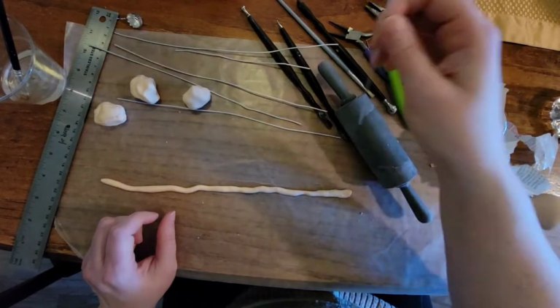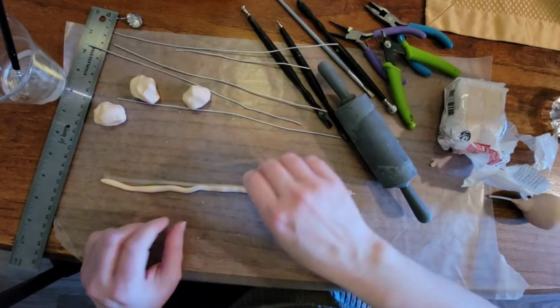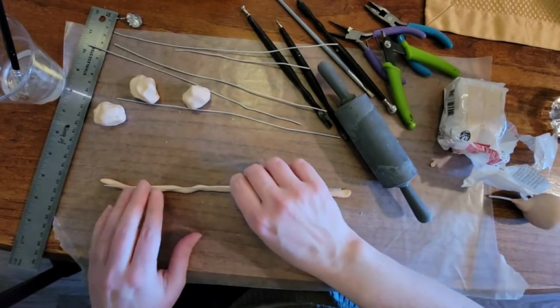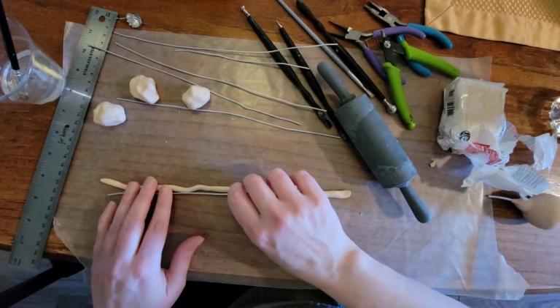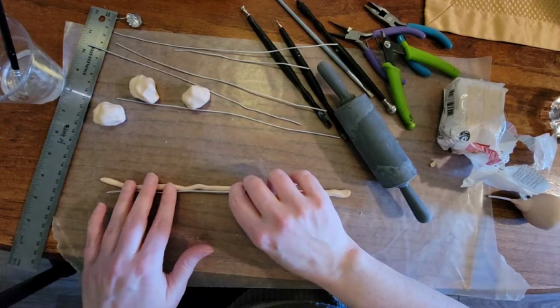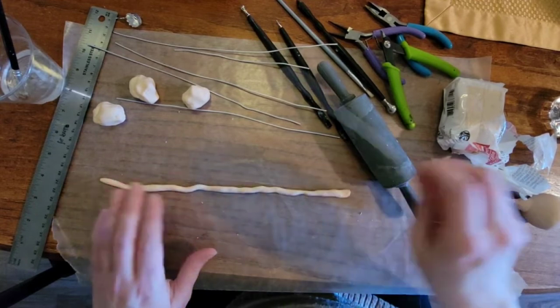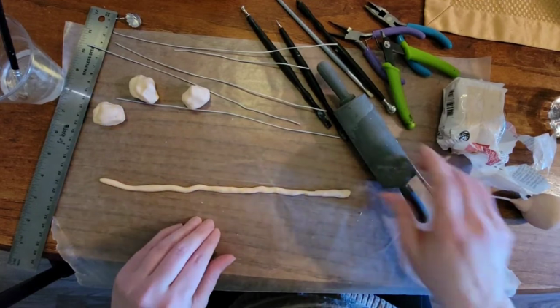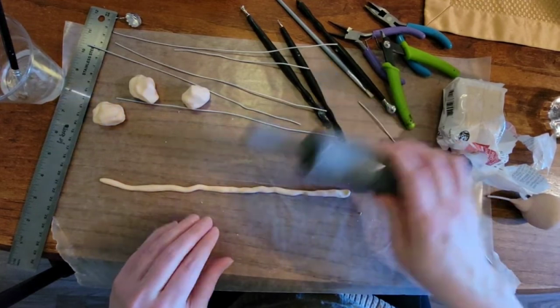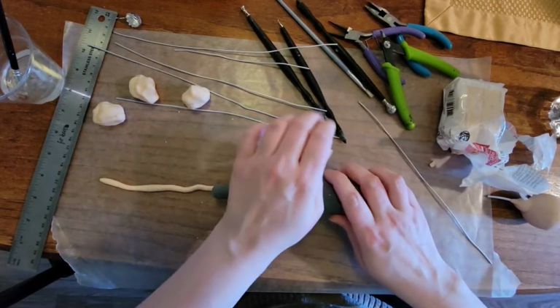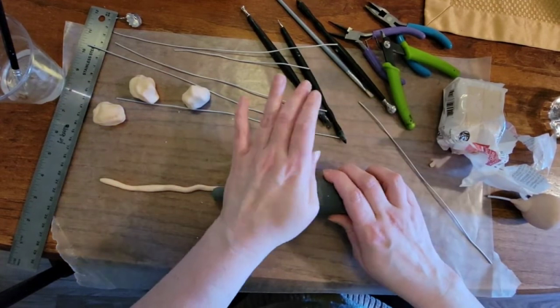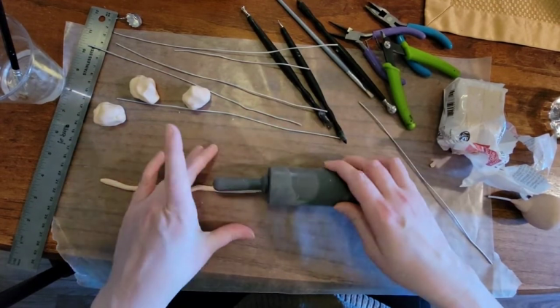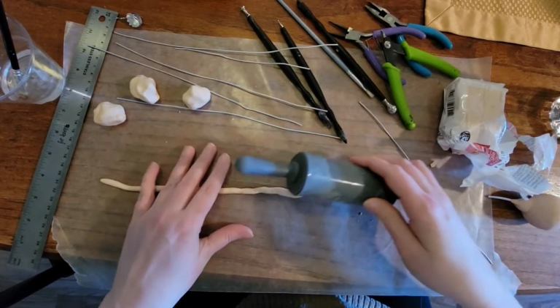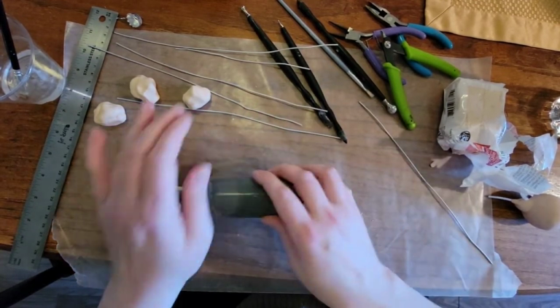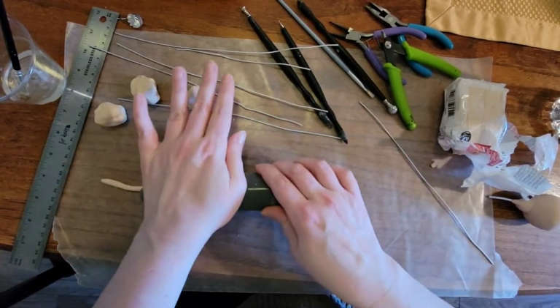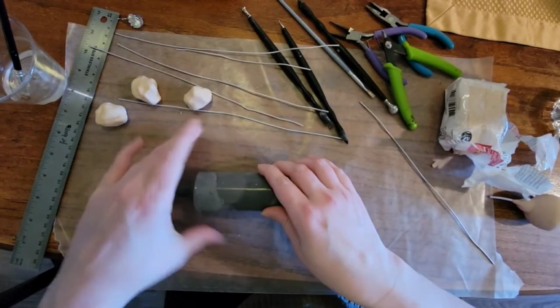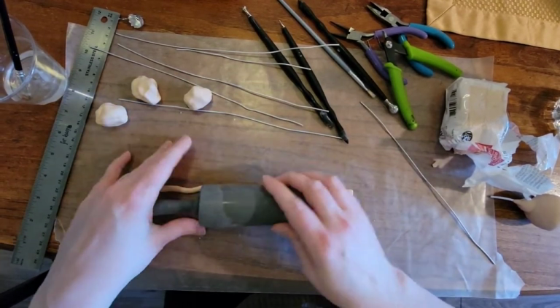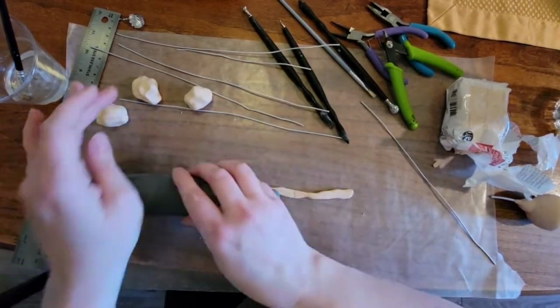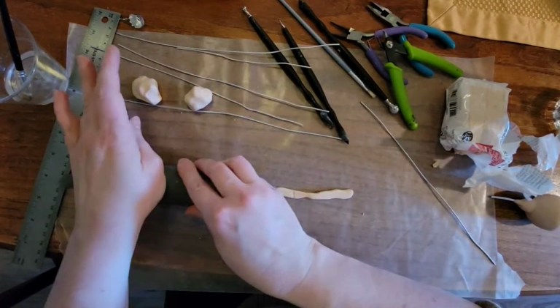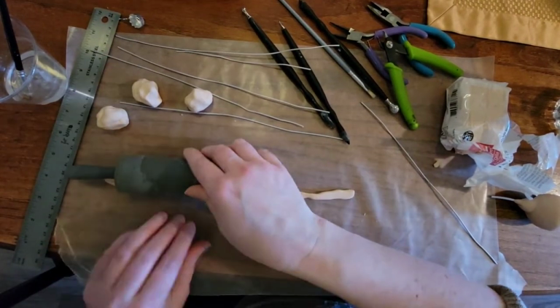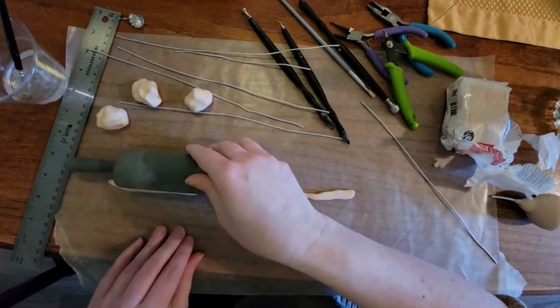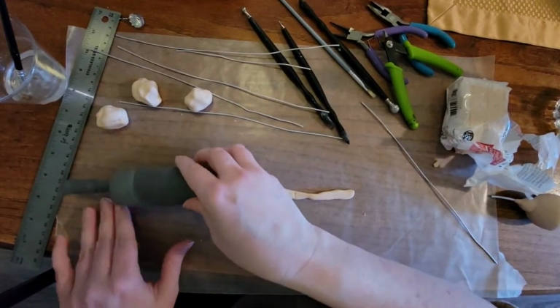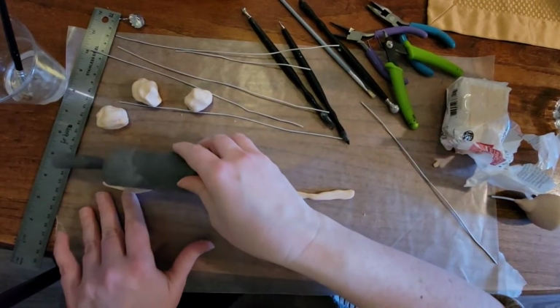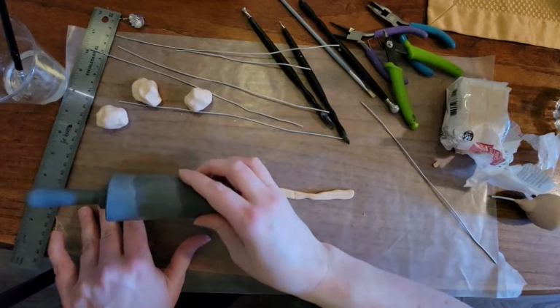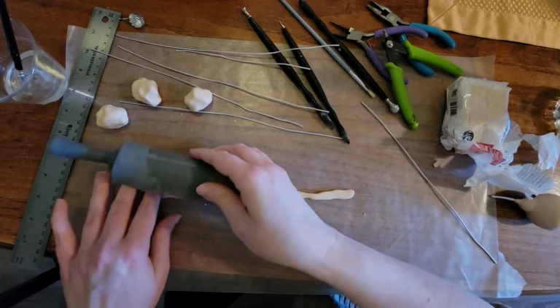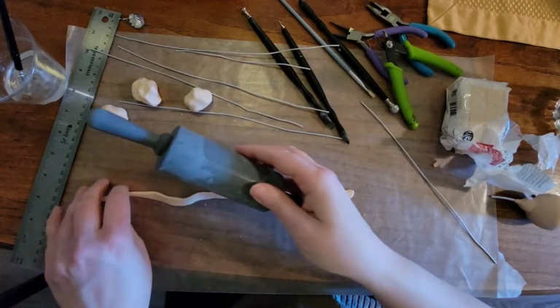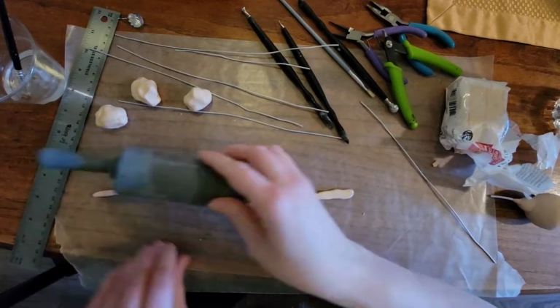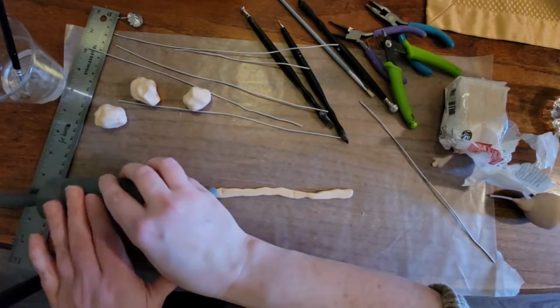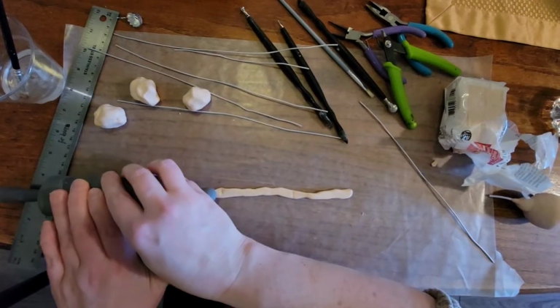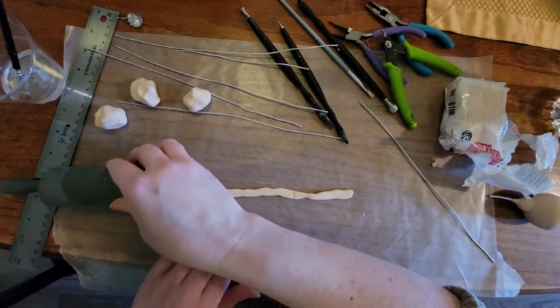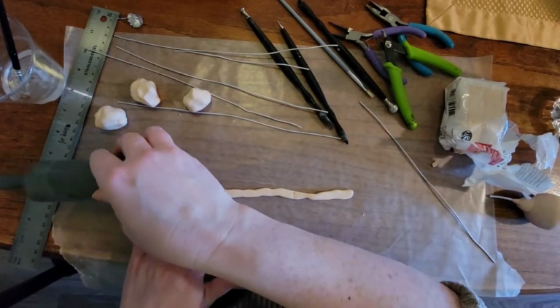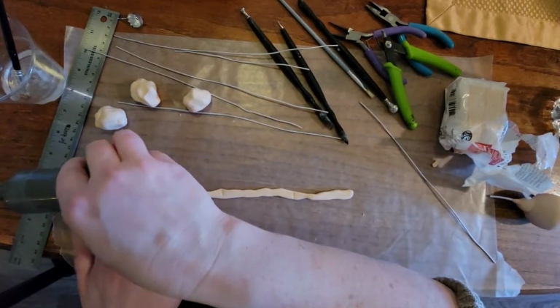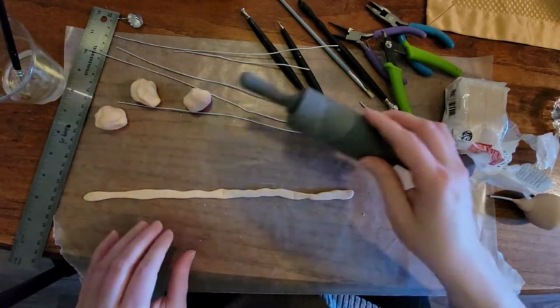With that done we're going to move on to the legs. I'm taking a strand of the polymer clay and flattening it out so that I can add the wire to add the detail to the legs.